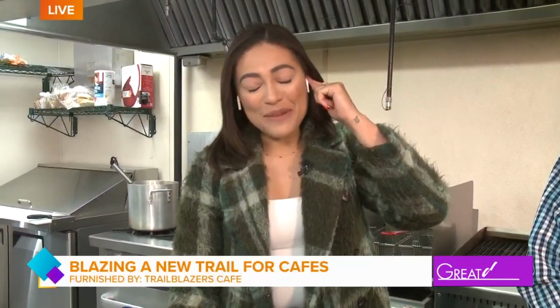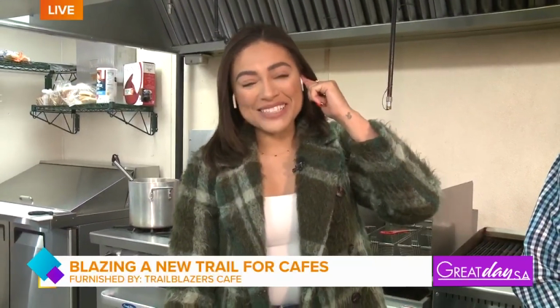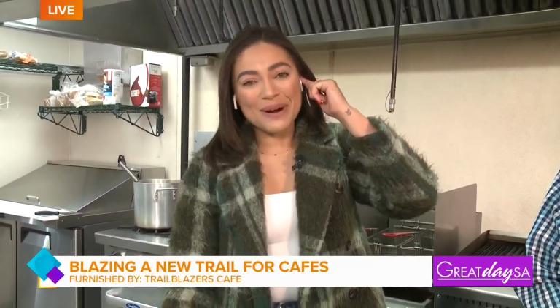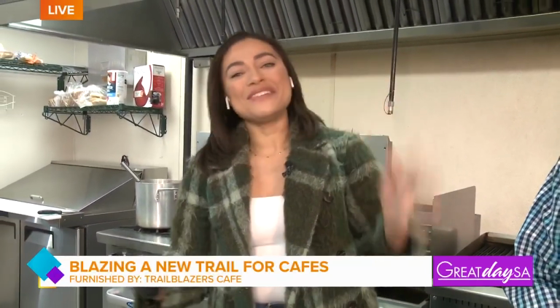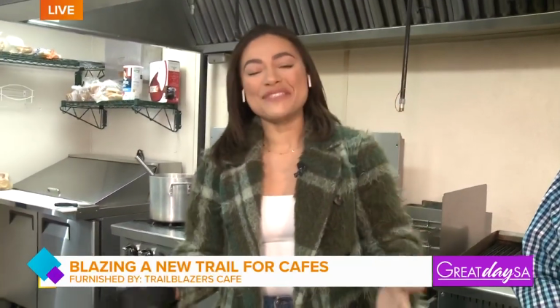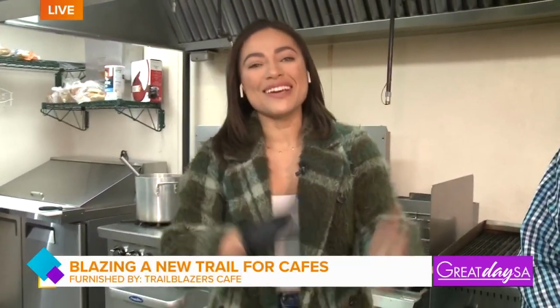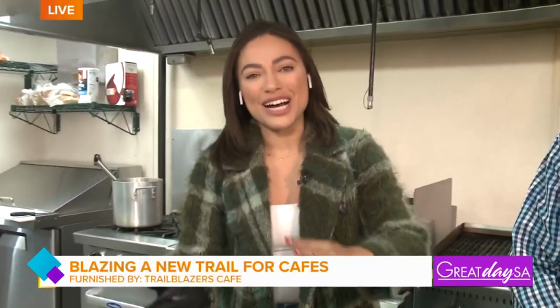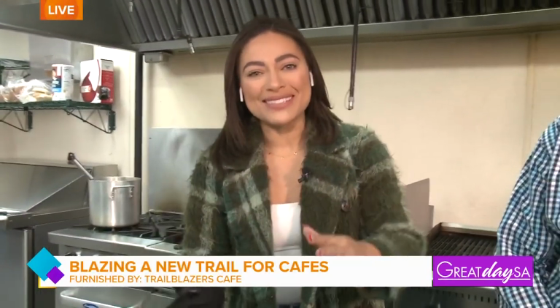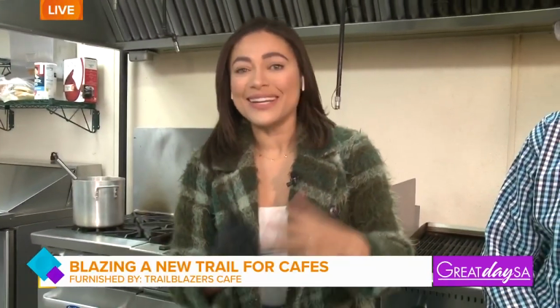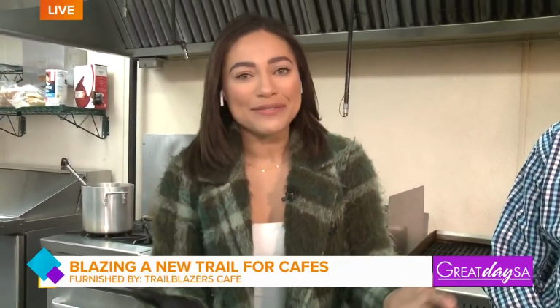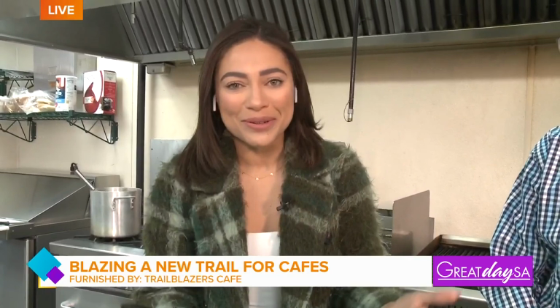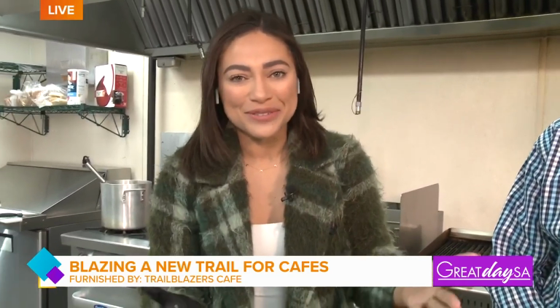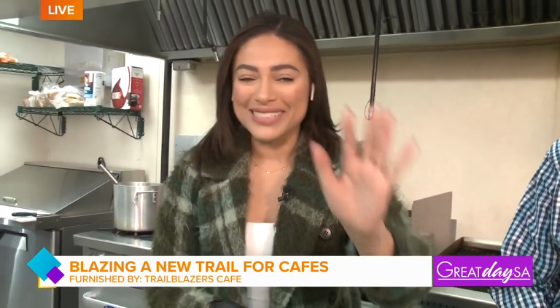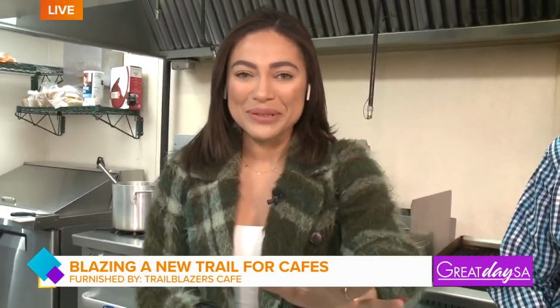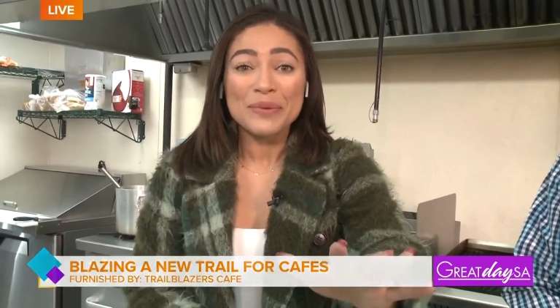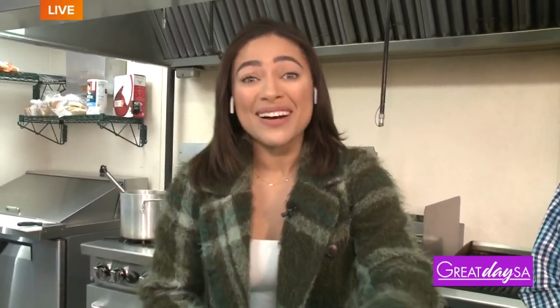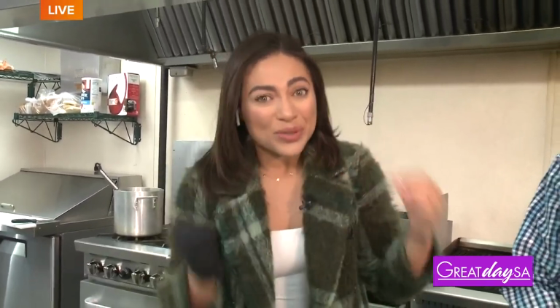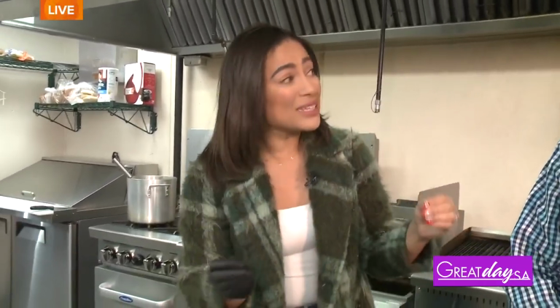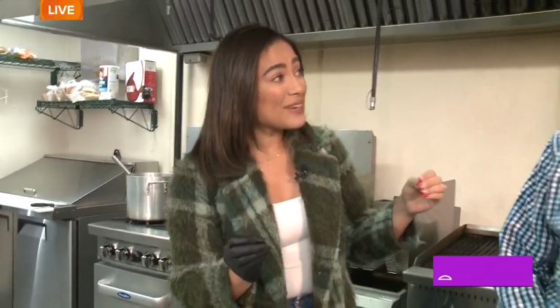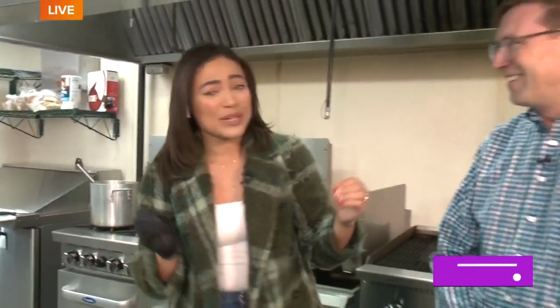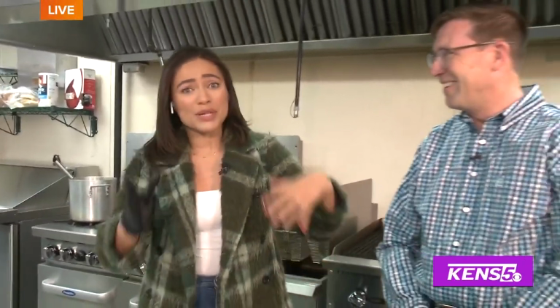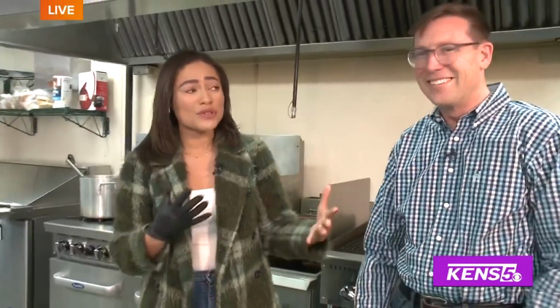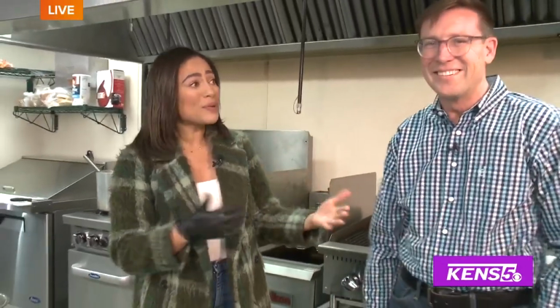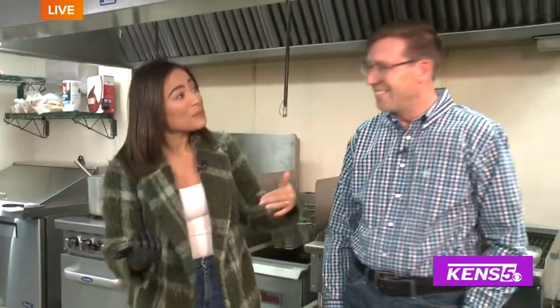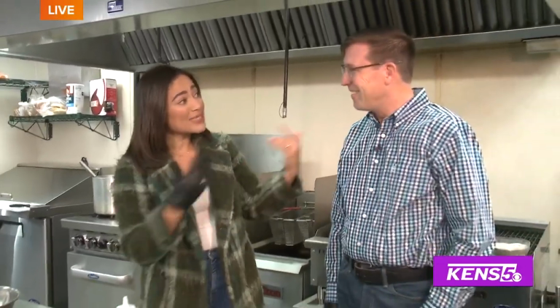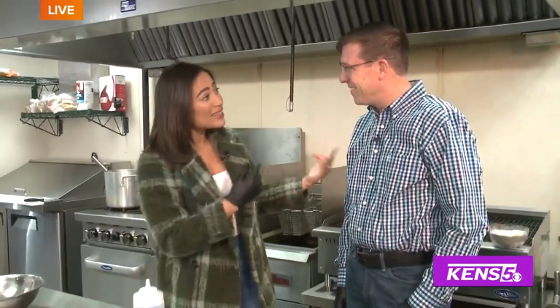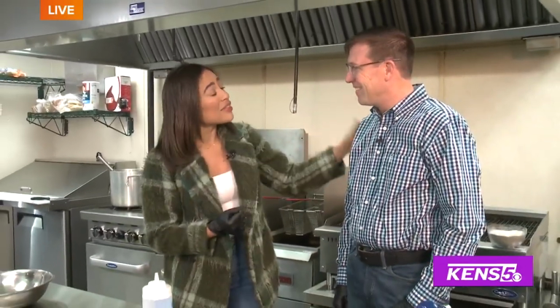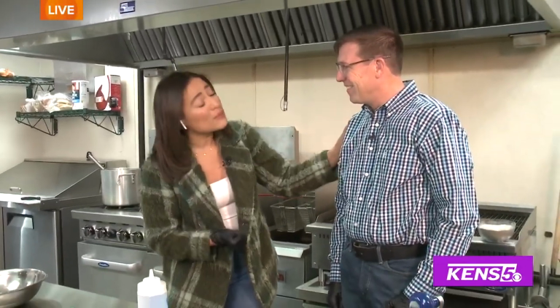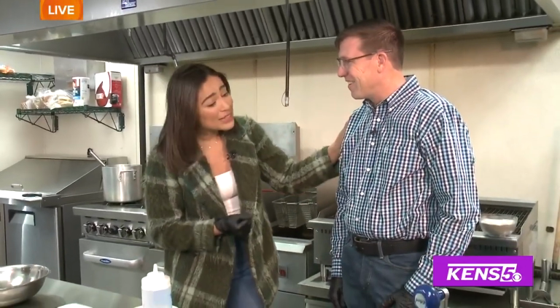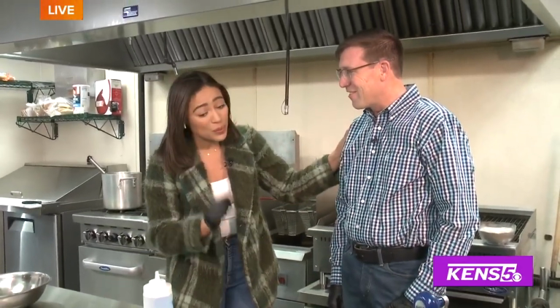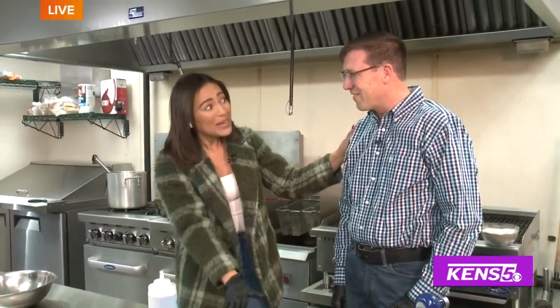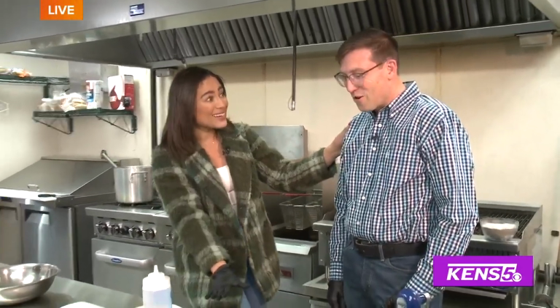Oh my gosh. Paul, I feel like if you need another job on the side, air traffic controller is in your future — that was really cool. But I'm hanging out at a really unique cafe that's bringing some comfort food for people at the airport and outside of it. Thank you so much for having us here. What are we making today?